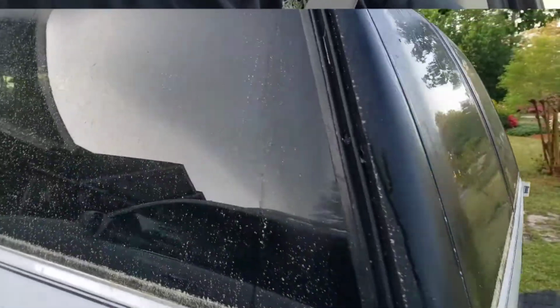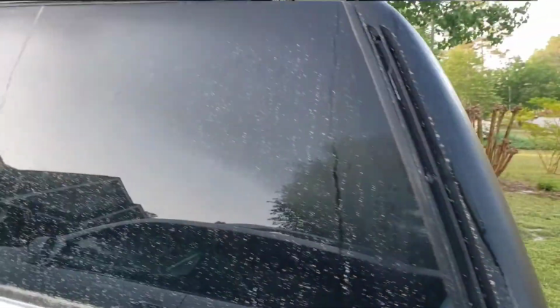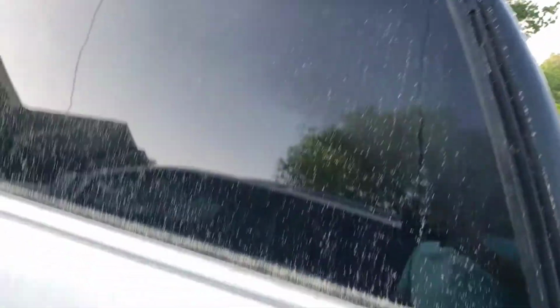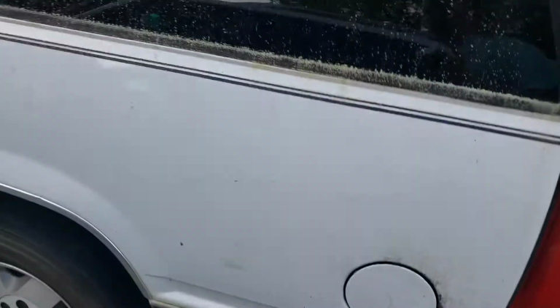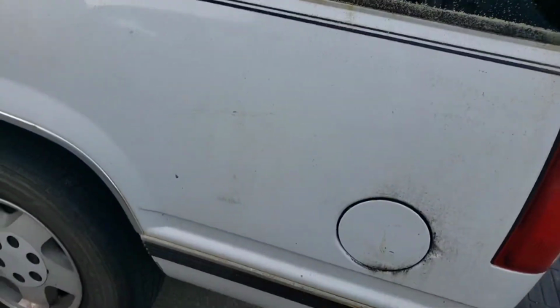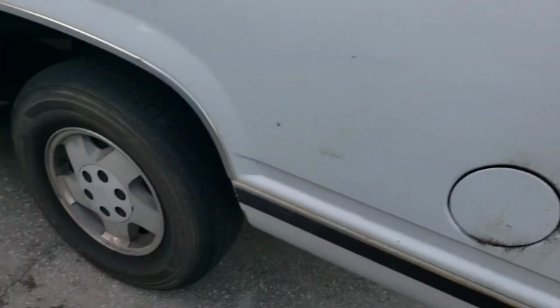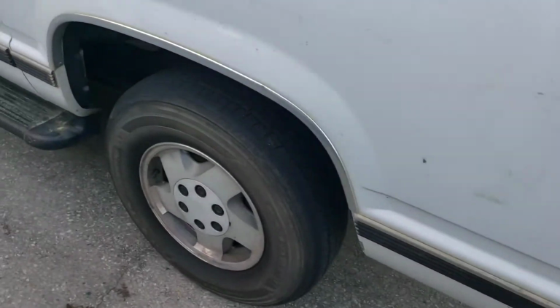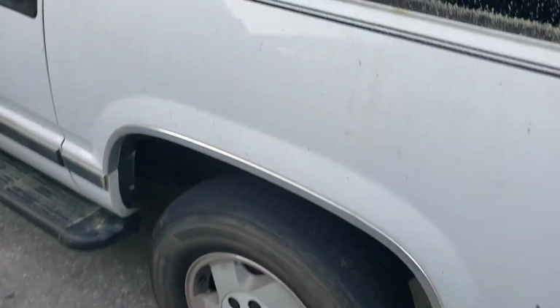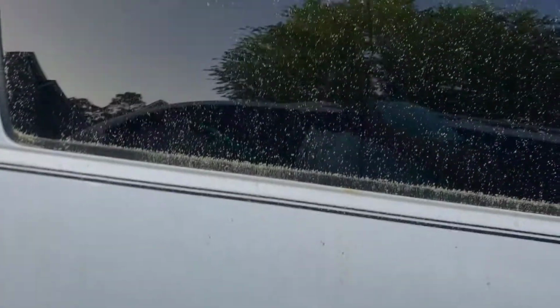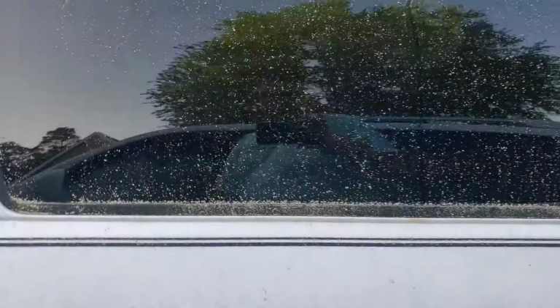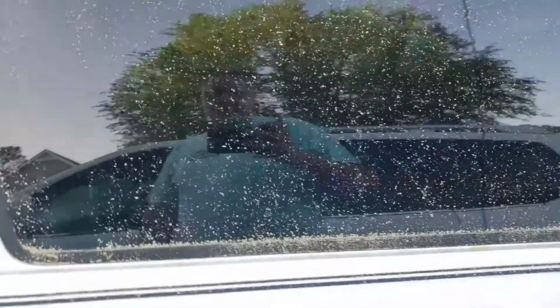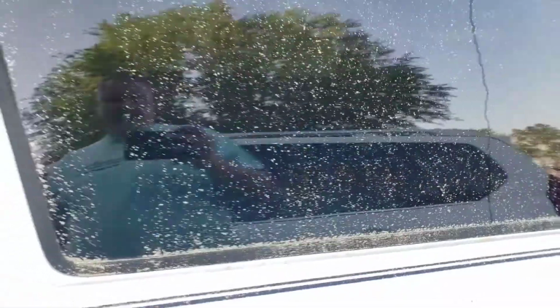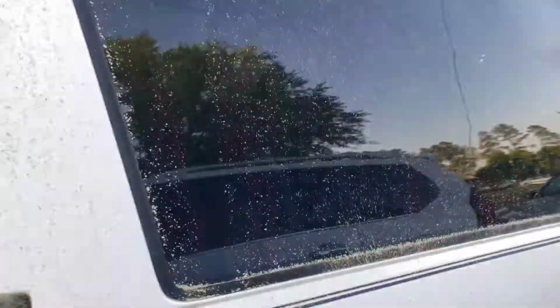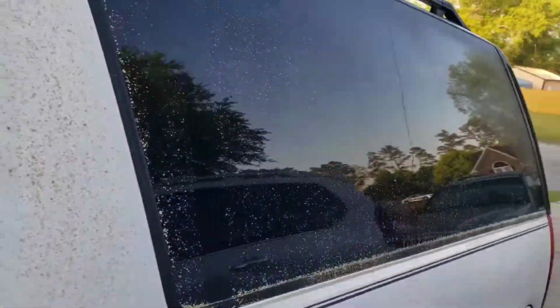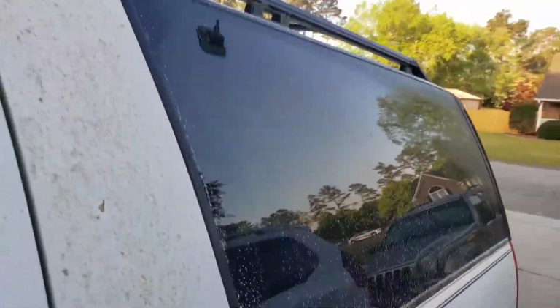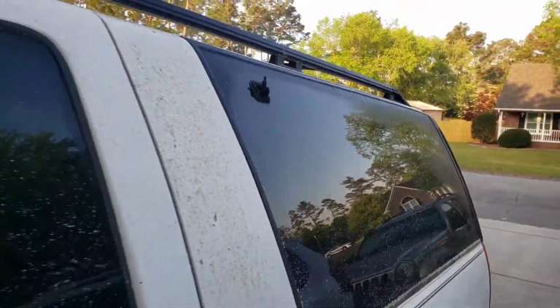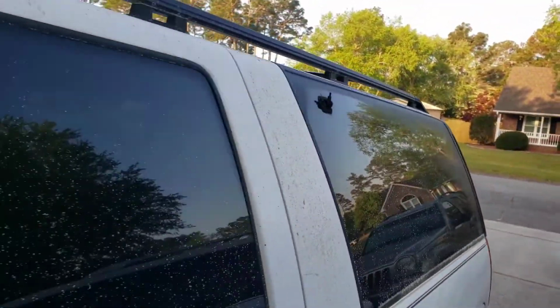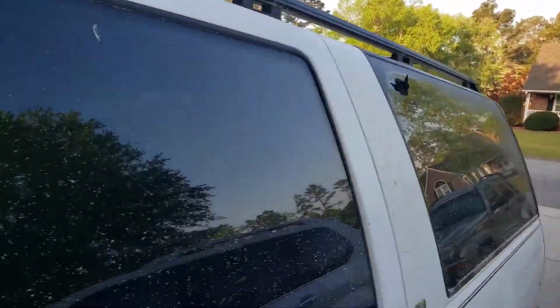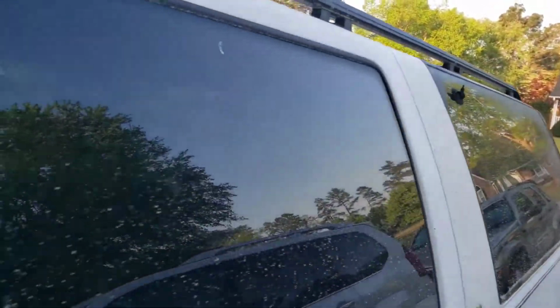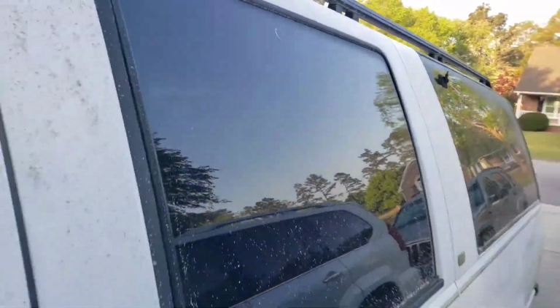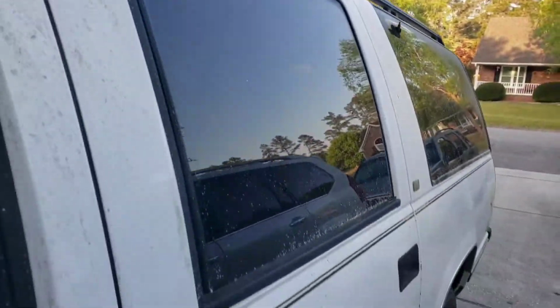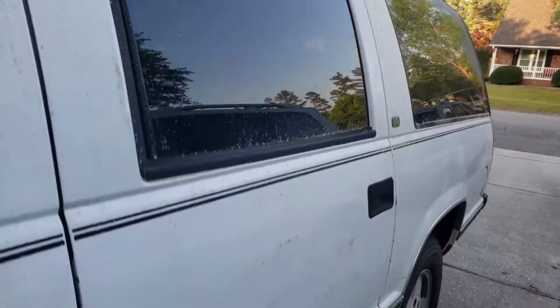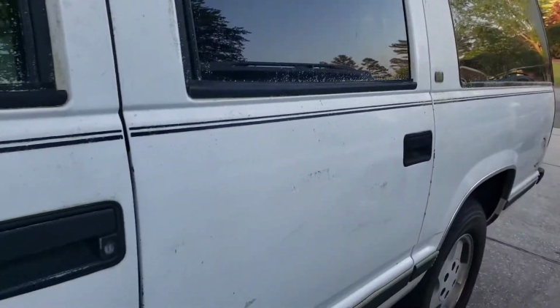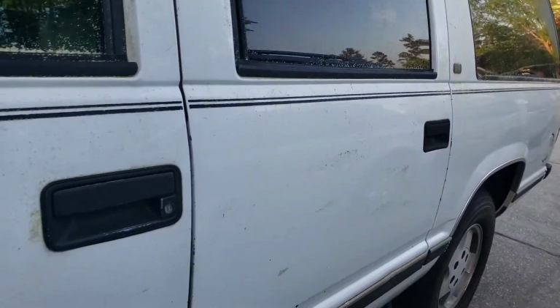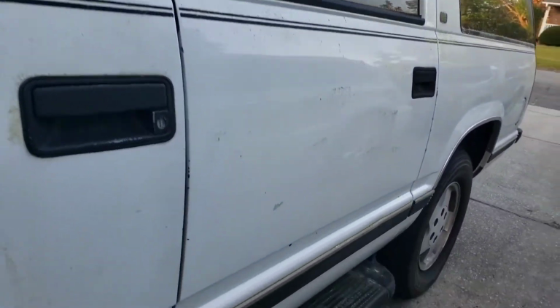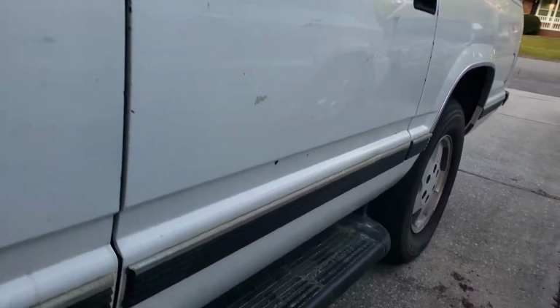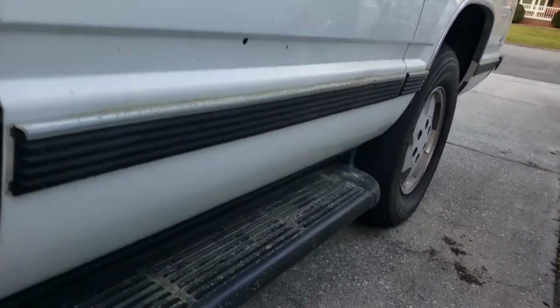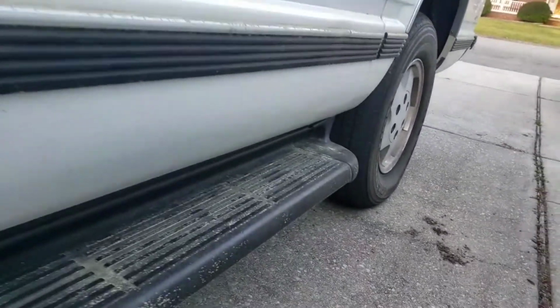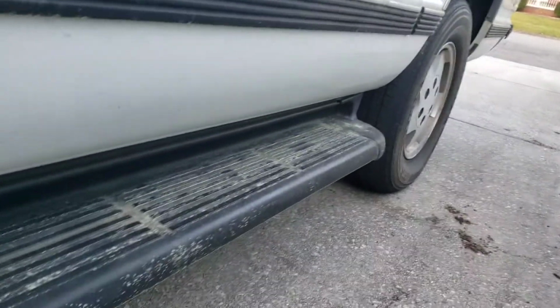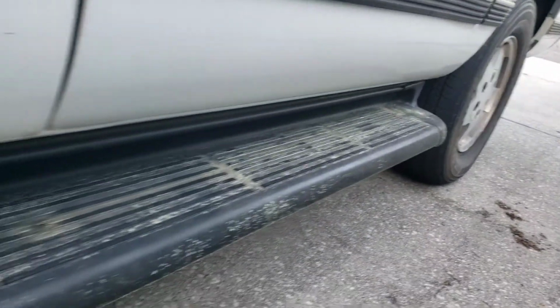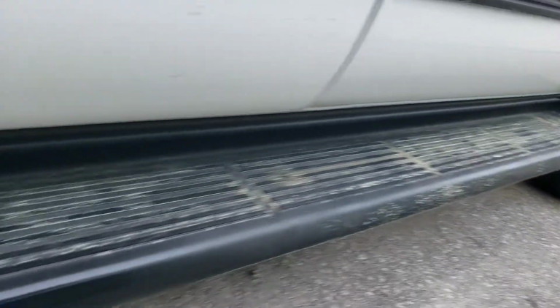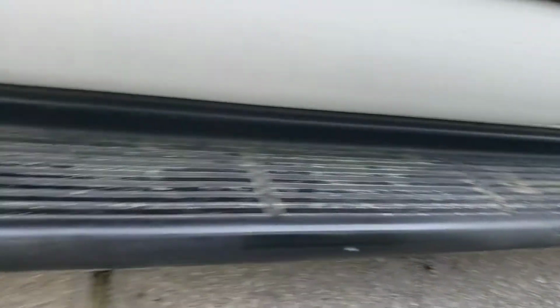Alright guys, I figured I'd do a walk-around, kind of see what the truck looks like since I brought it home. It's been sitting for a few months and you can tell how dirty it is — it needs a good clean-up. But really, as far as the body goes, it's actually in pretty good shape.